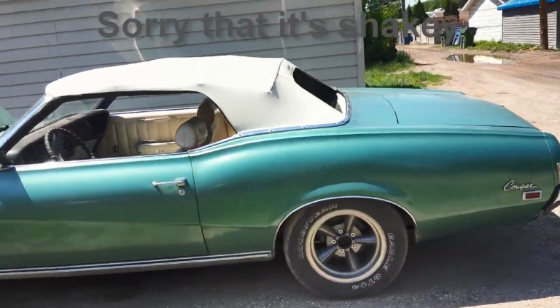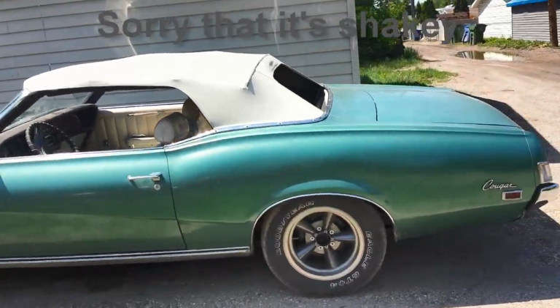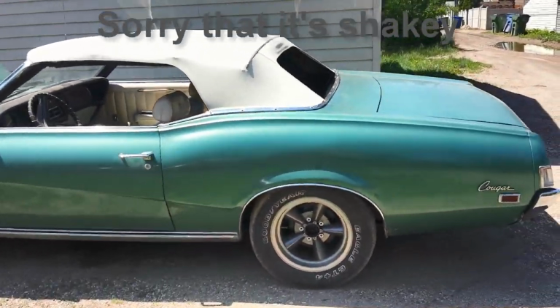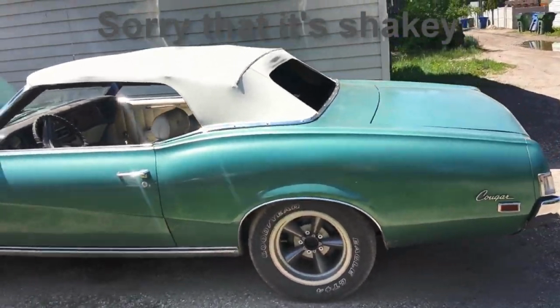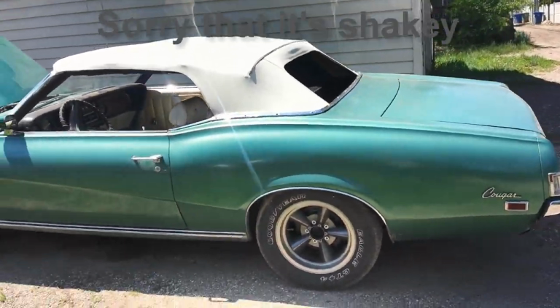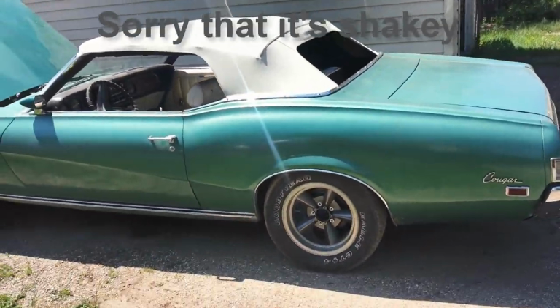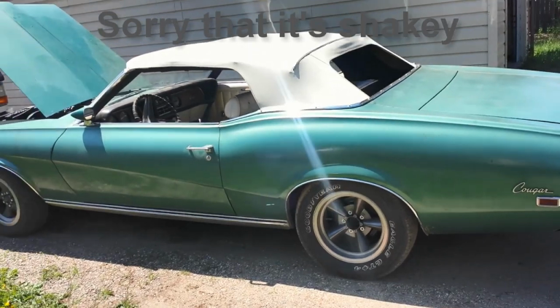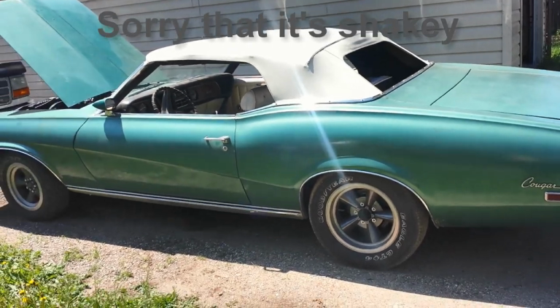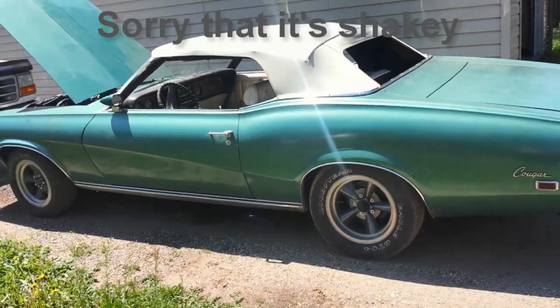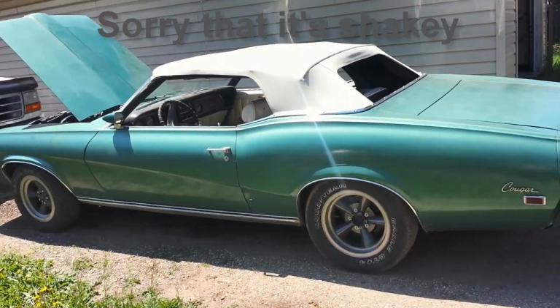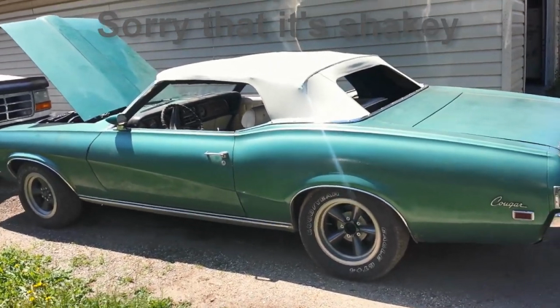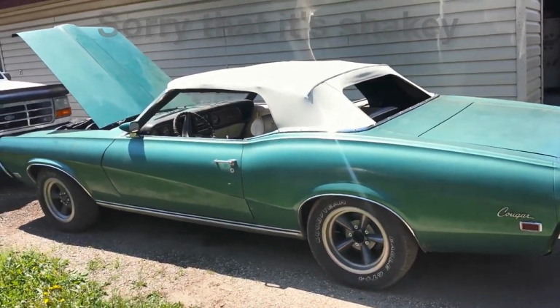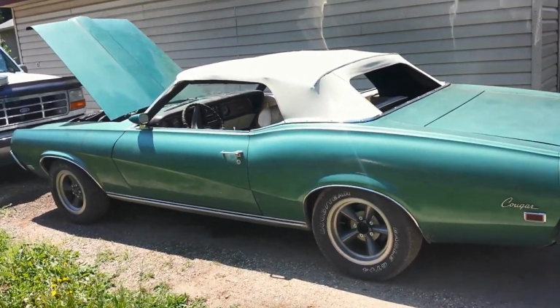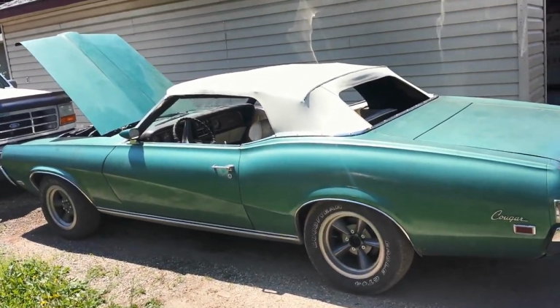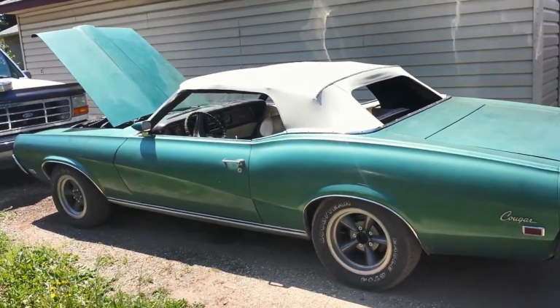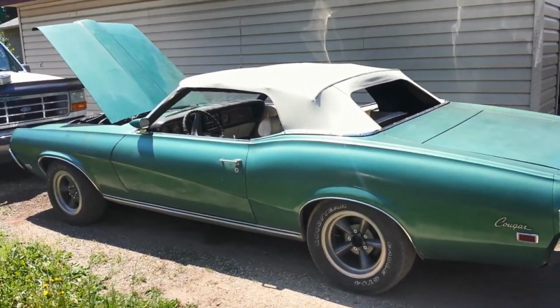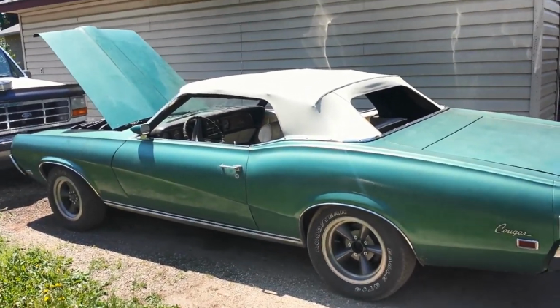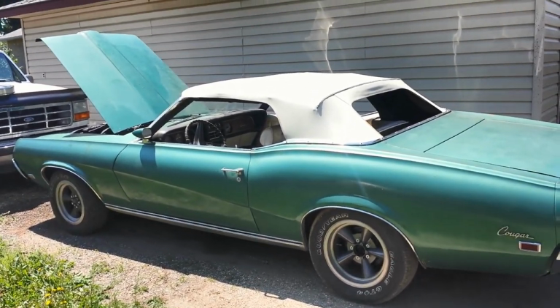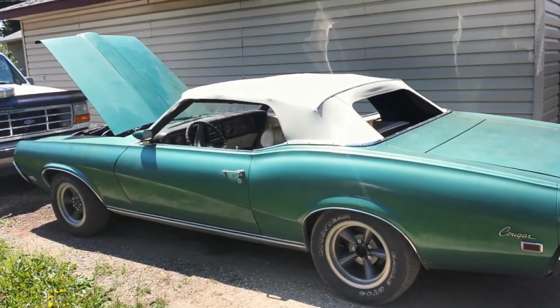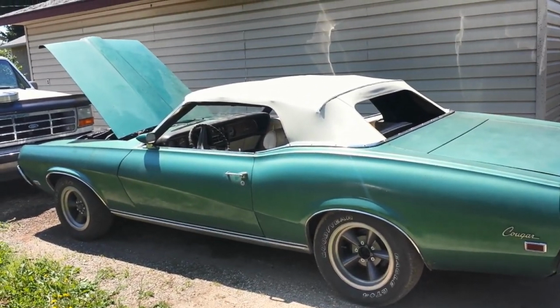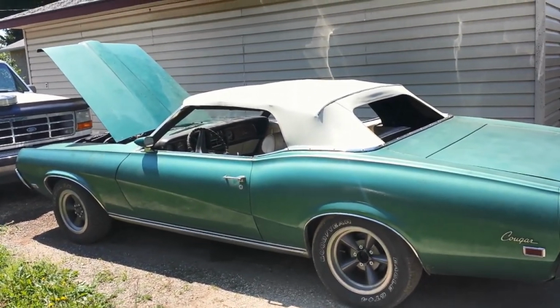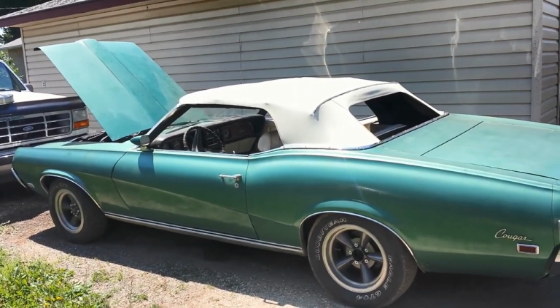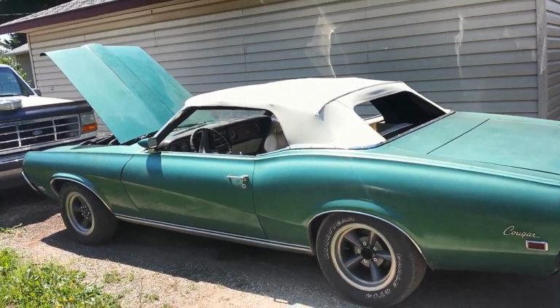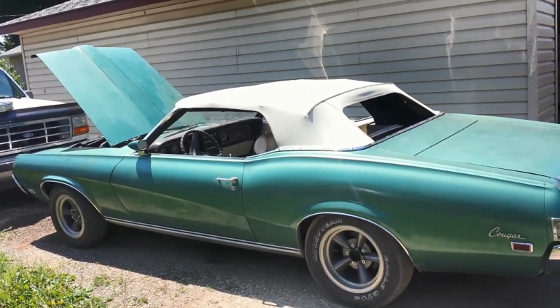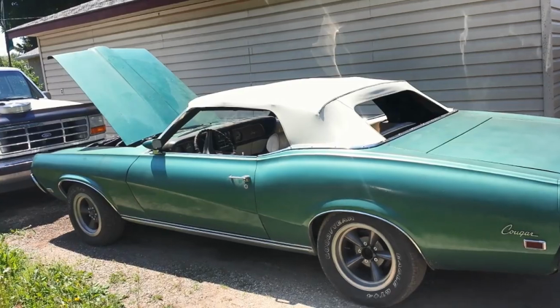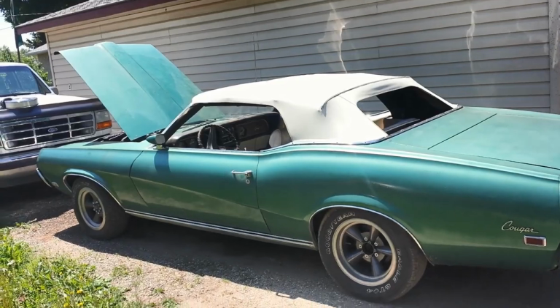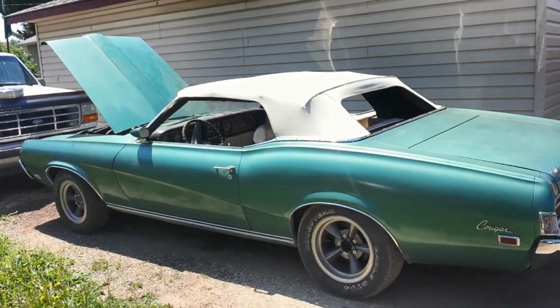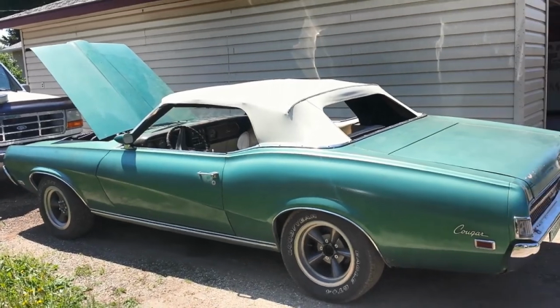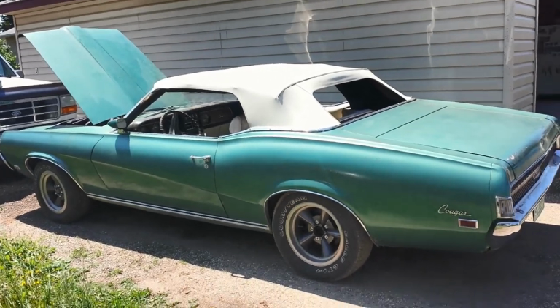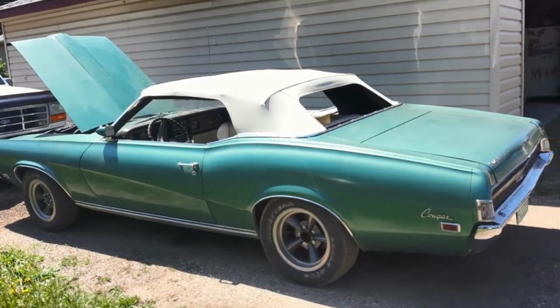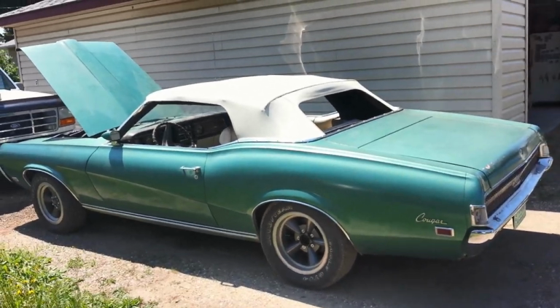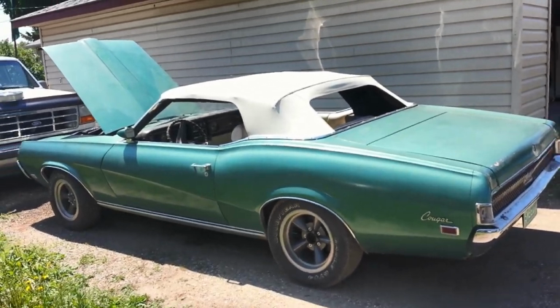I'll get into some of the repairs, what the car needed, as well as what we discovered at that time while working on the car. But first I'm going to talk about the car itself and the history behind it.